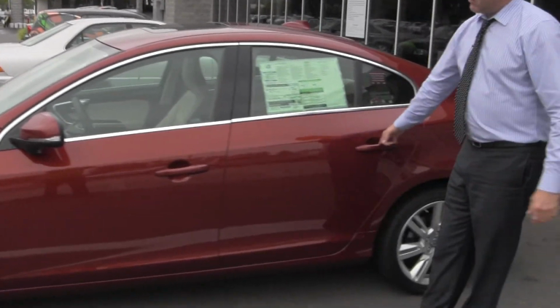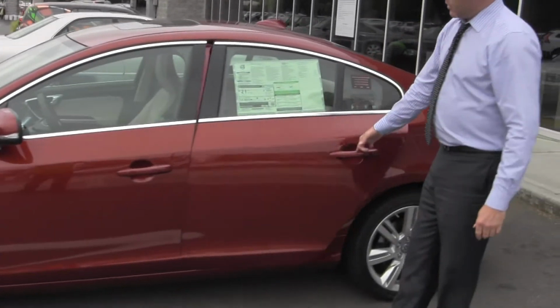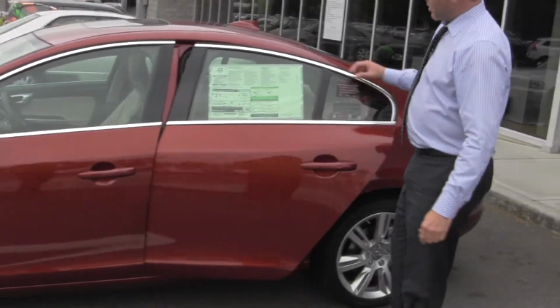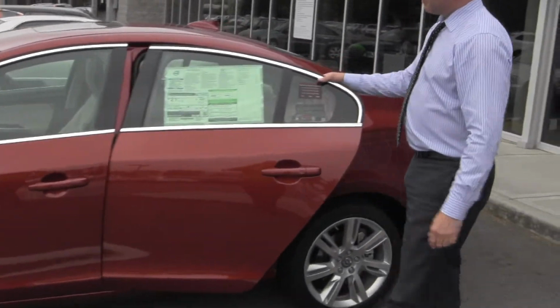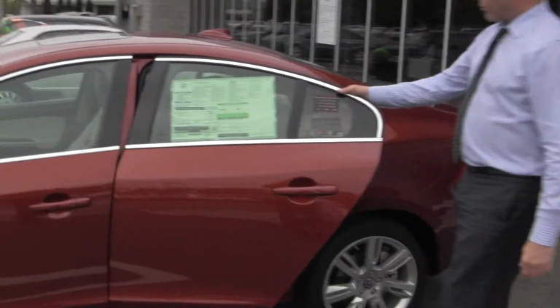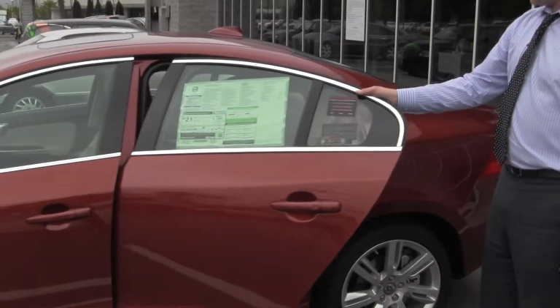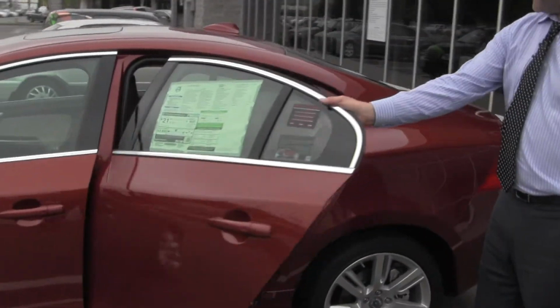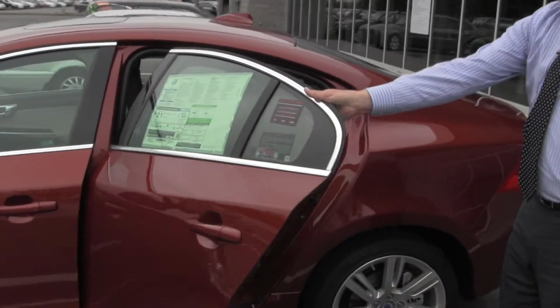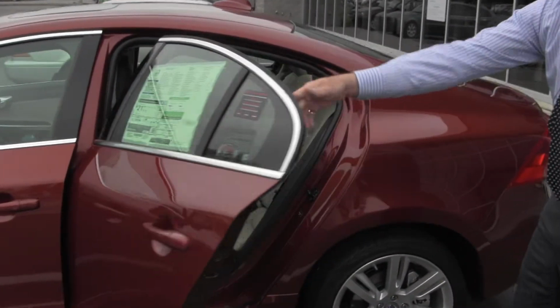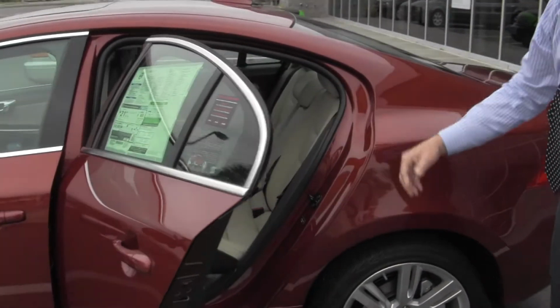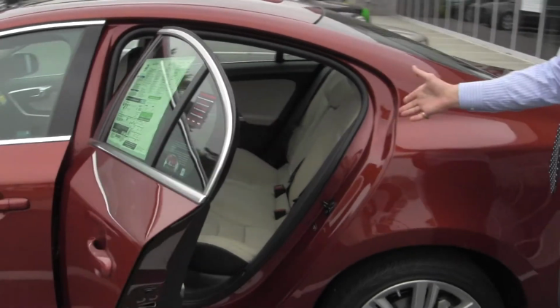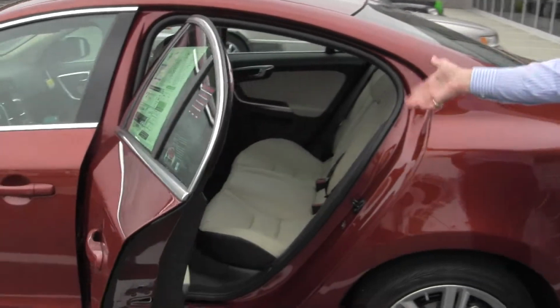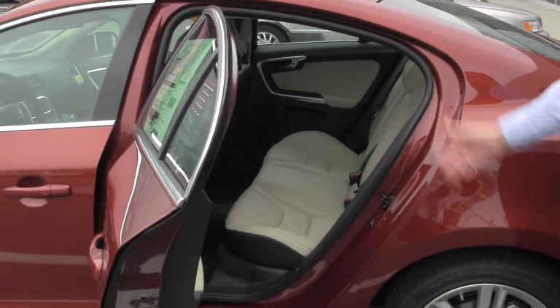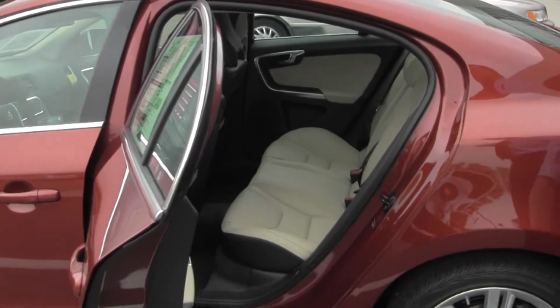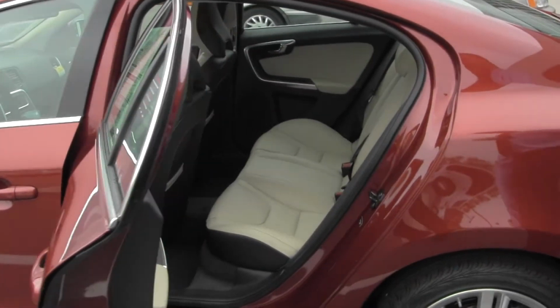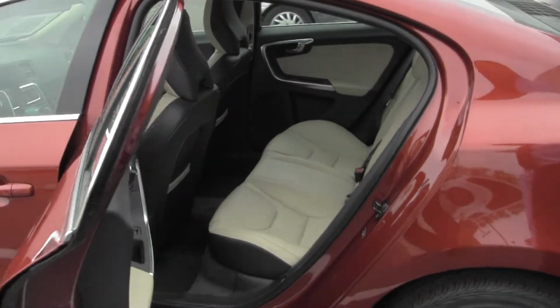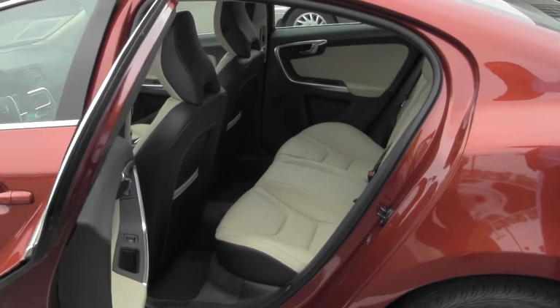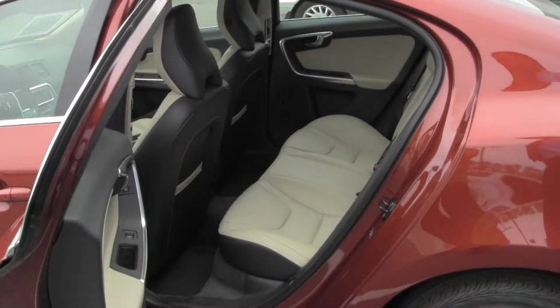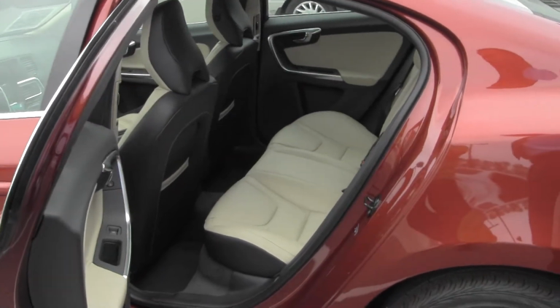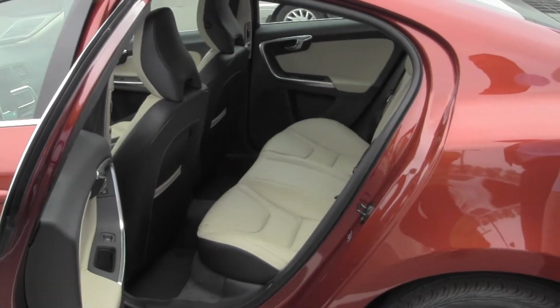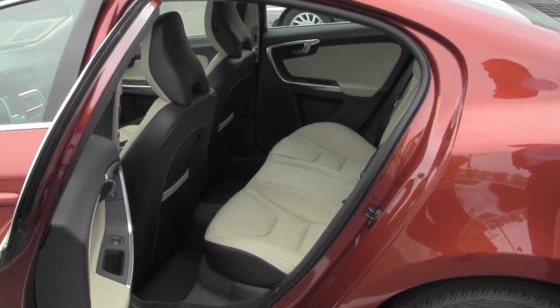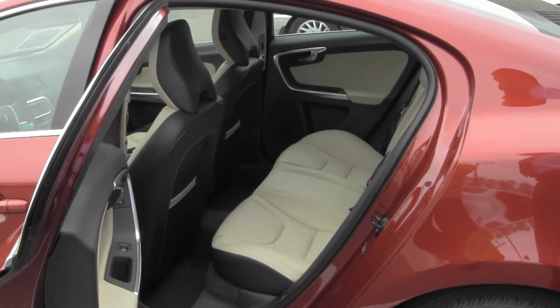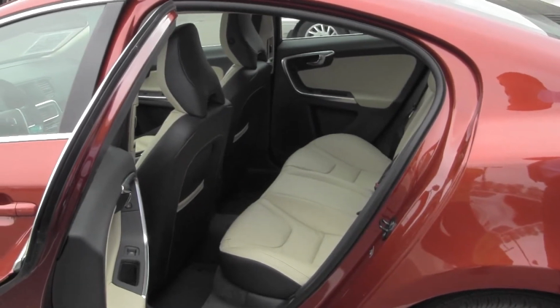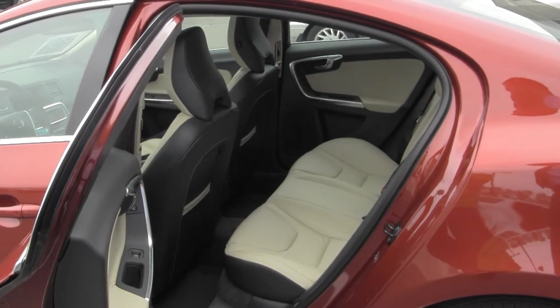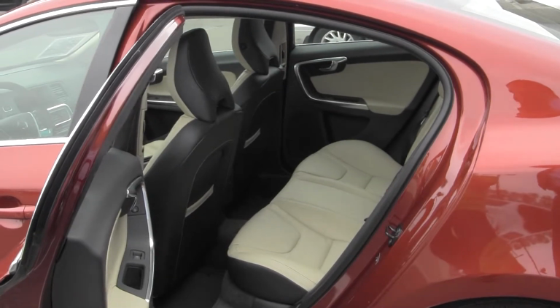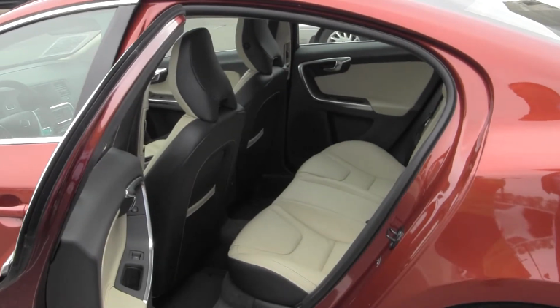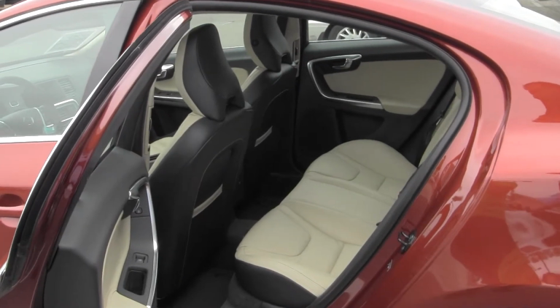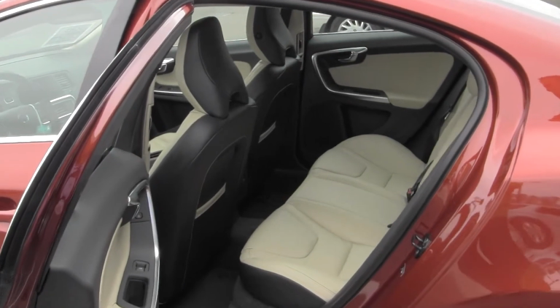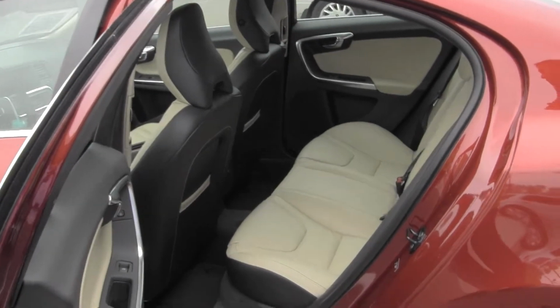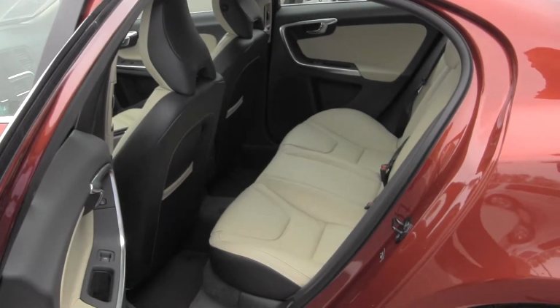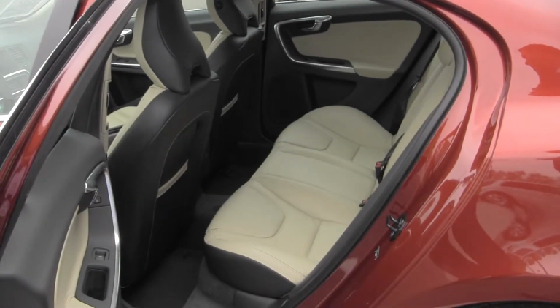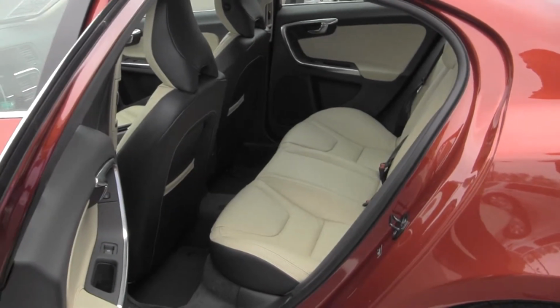The rear of these cars, compared to previous generations, offers seating very similar to what you have in the front. You've got two inches of additional leg room in the back — different from what the previous generation had.